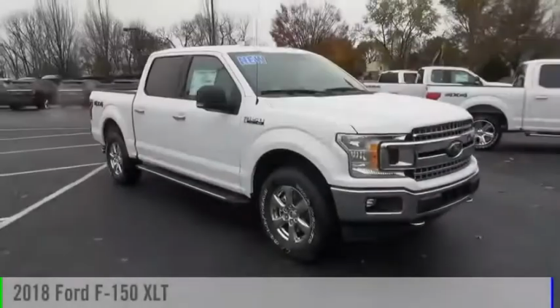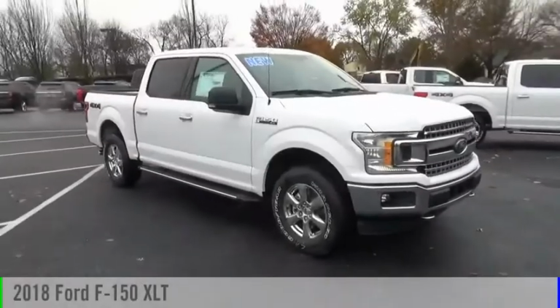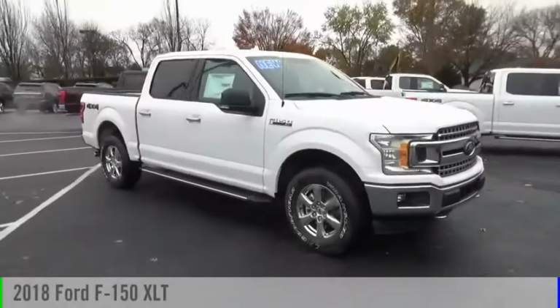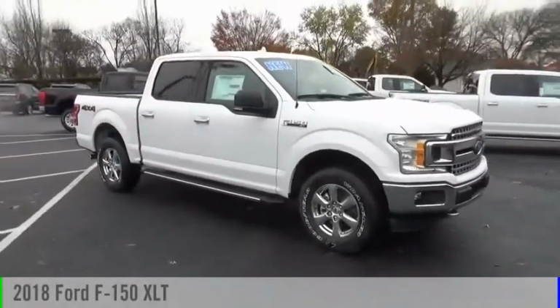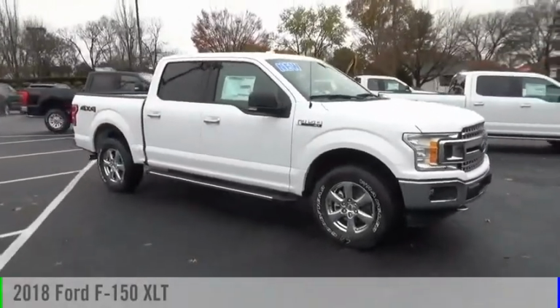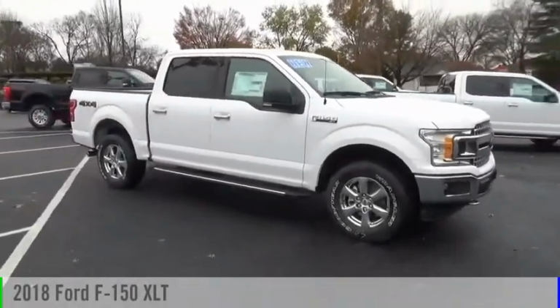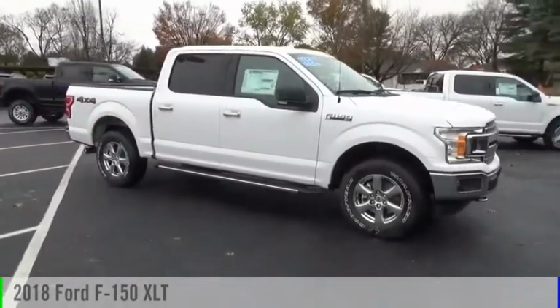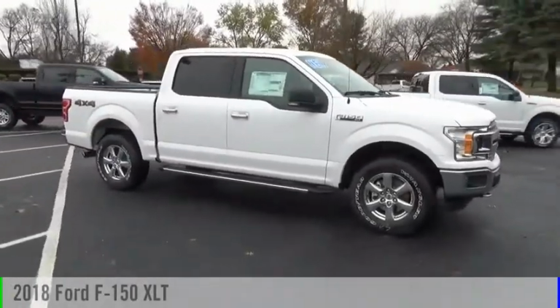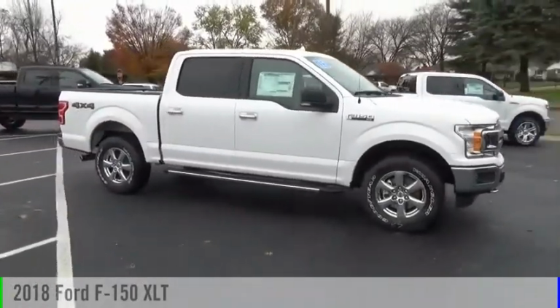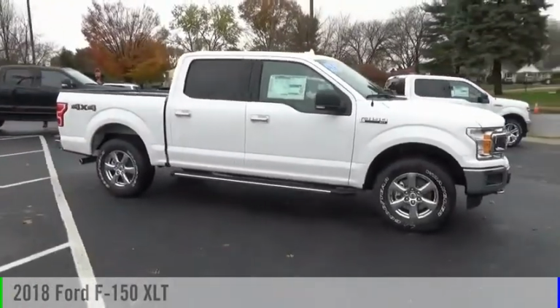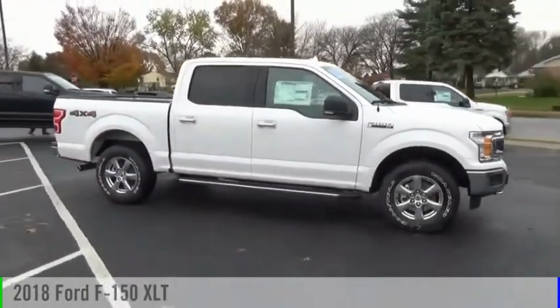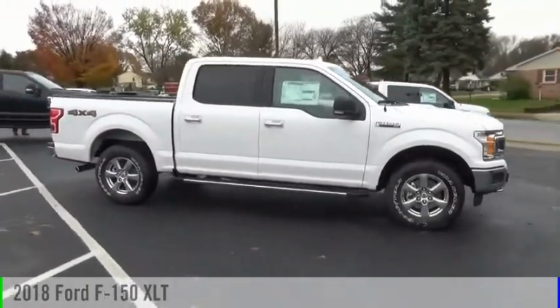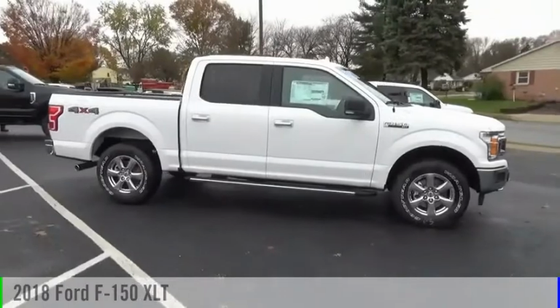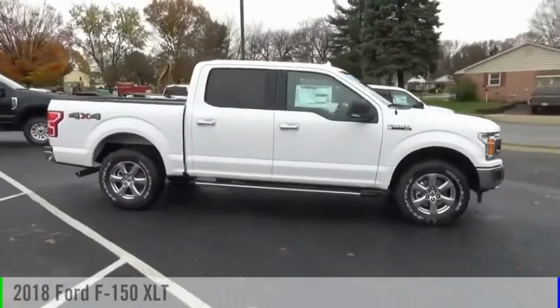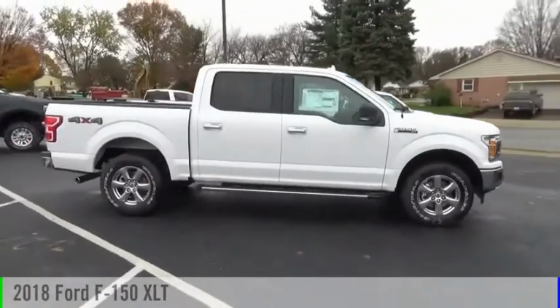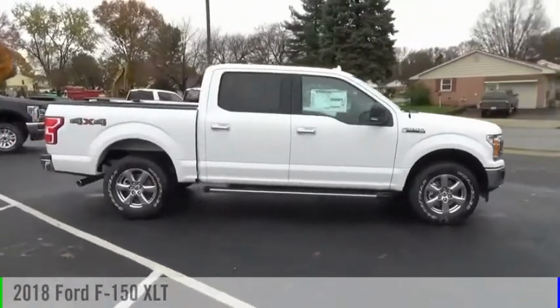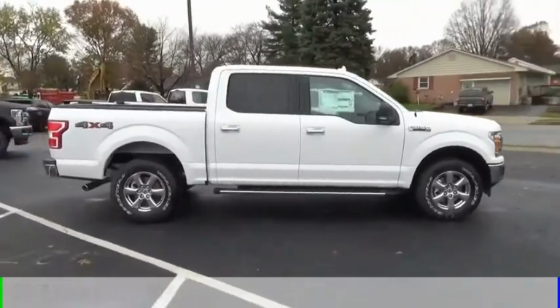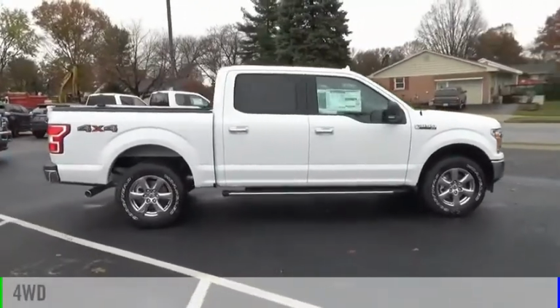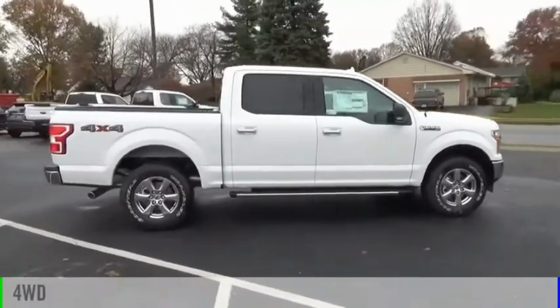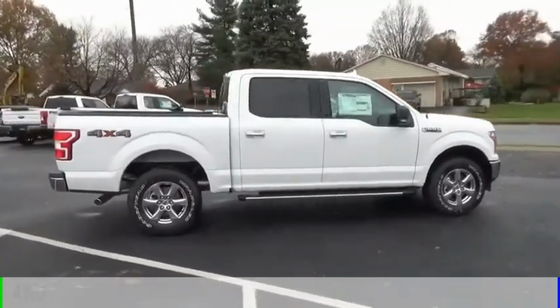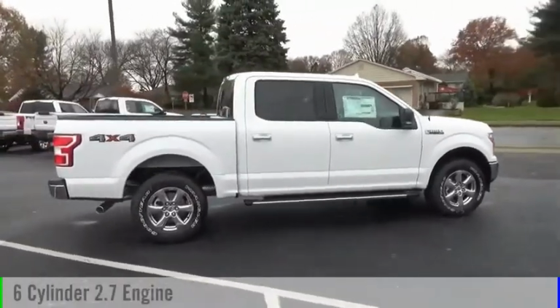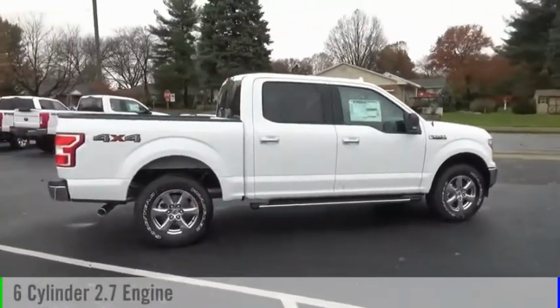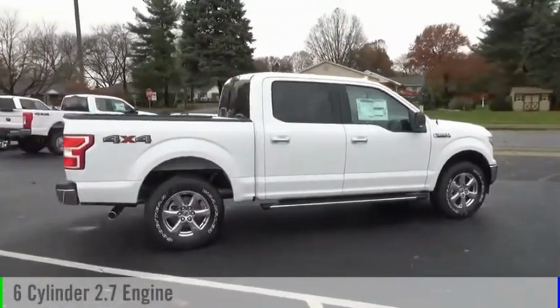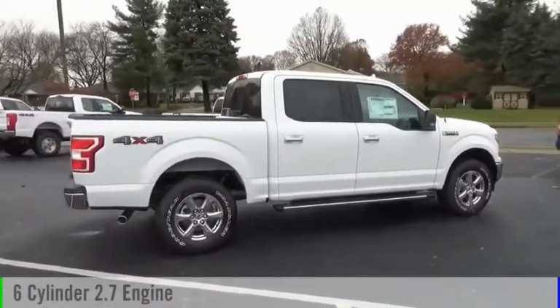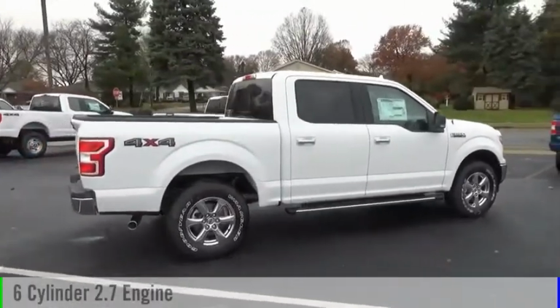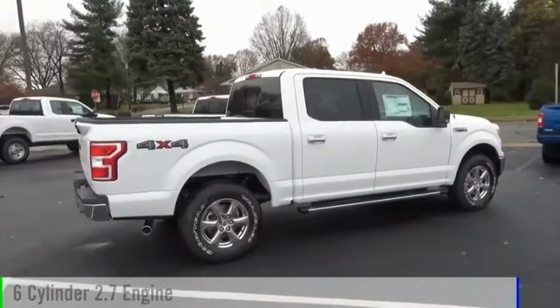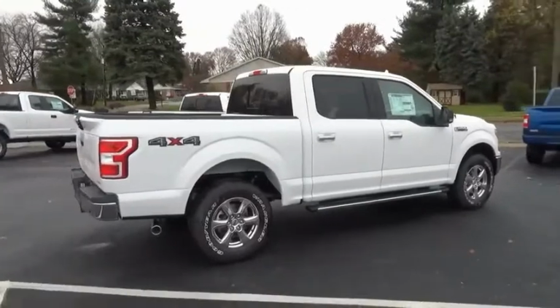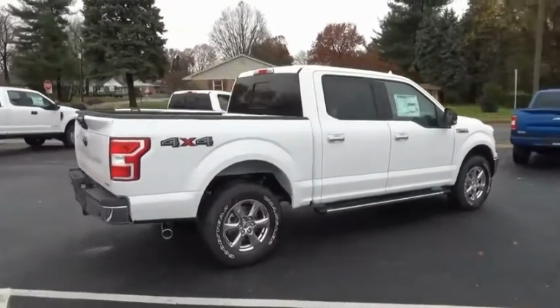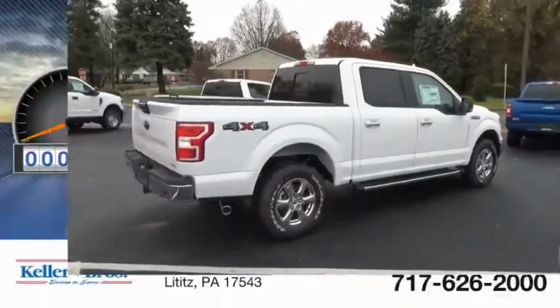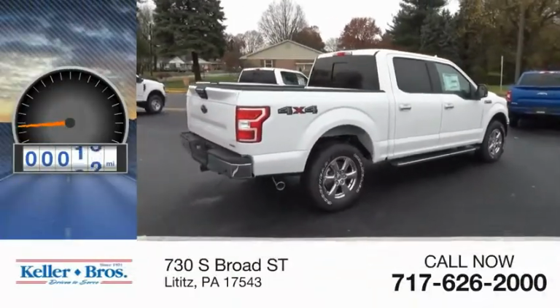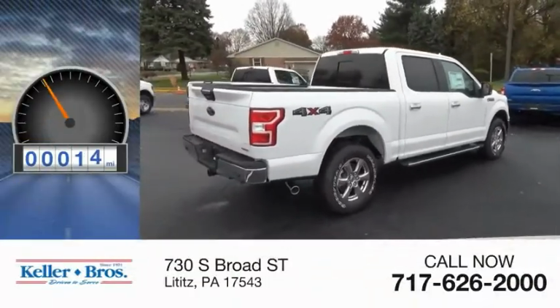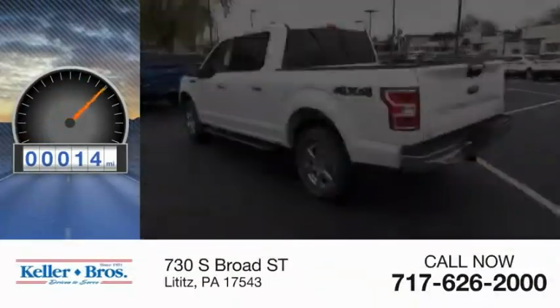Looking for the right vehicle? Check out the 2018 F-150. This vehicle is powered by a four-wheel drive, six-cylinder, 2.7-liter engine. This vehicle has less than 100 miles.